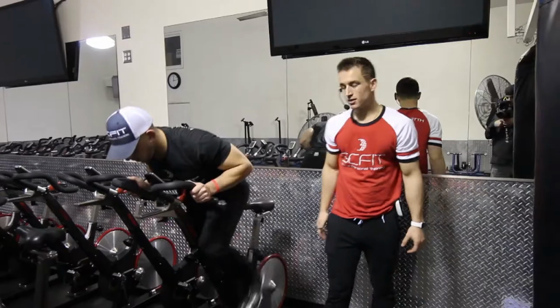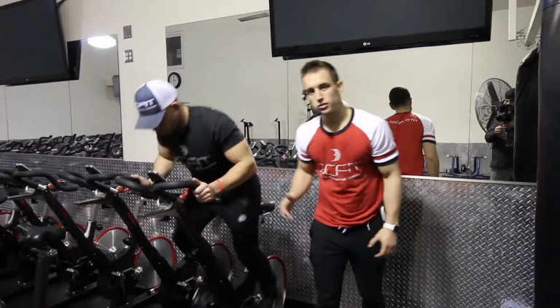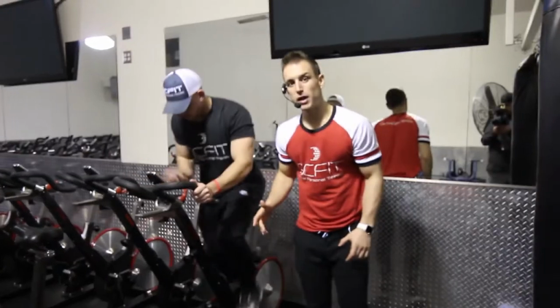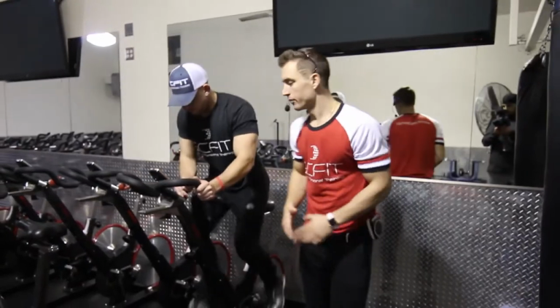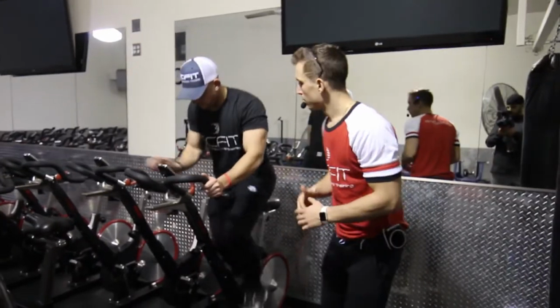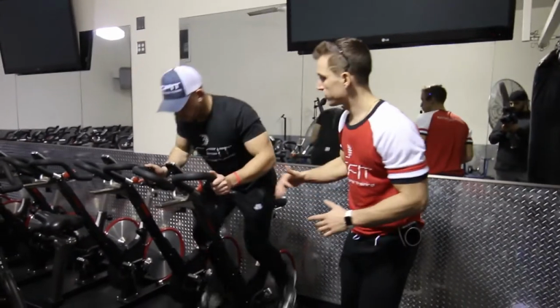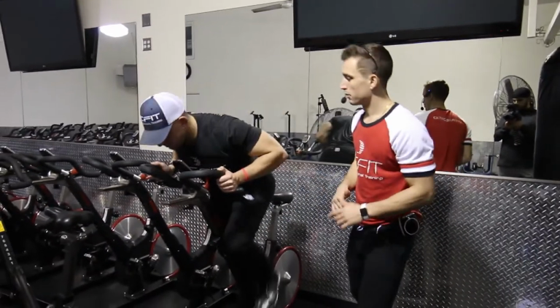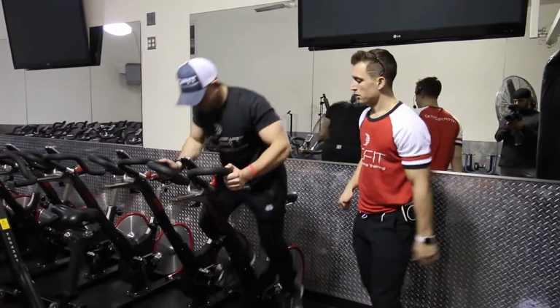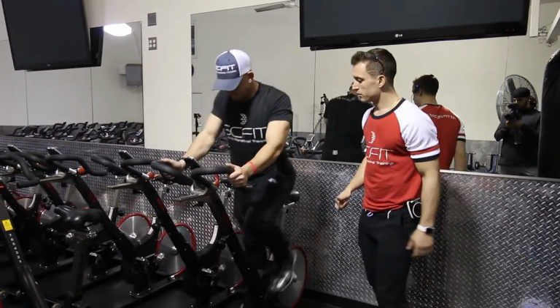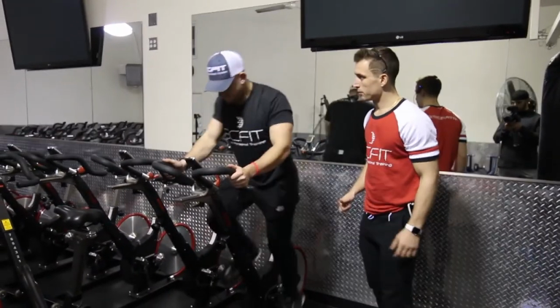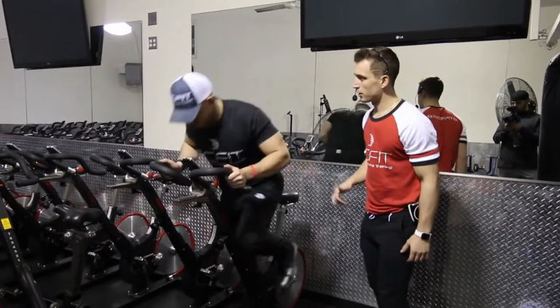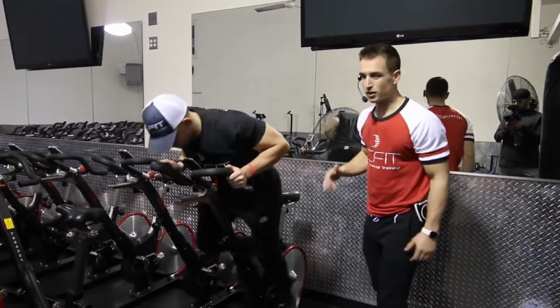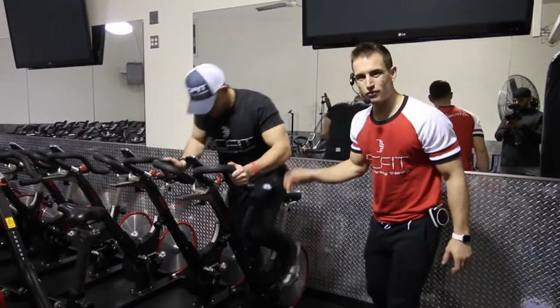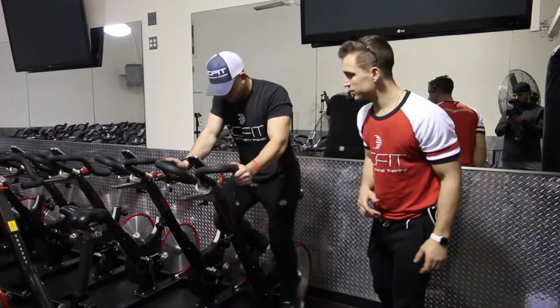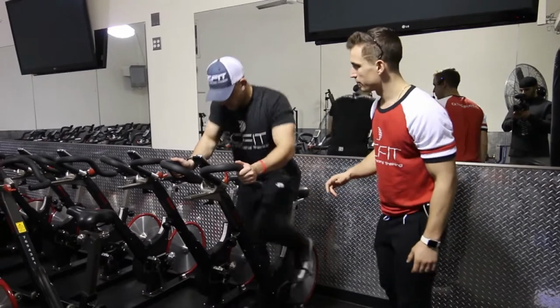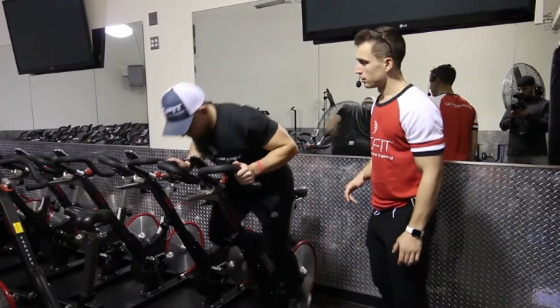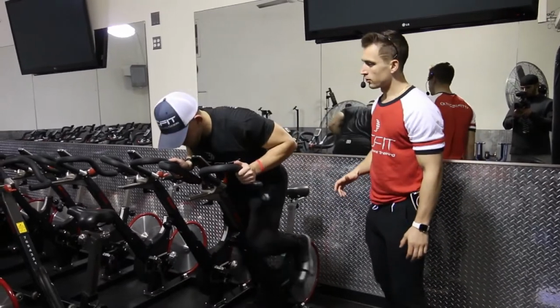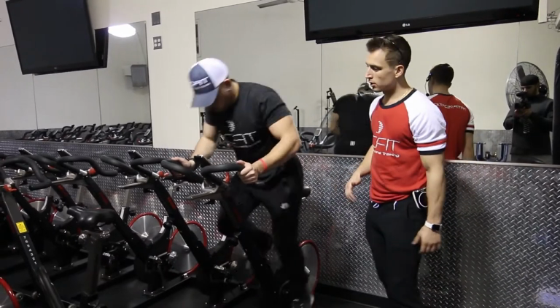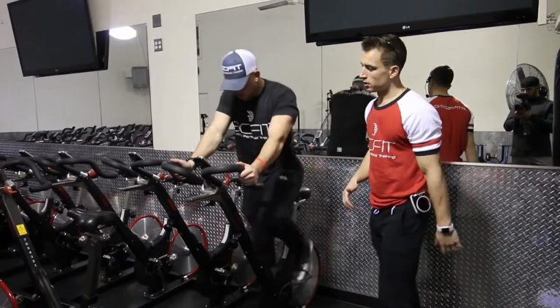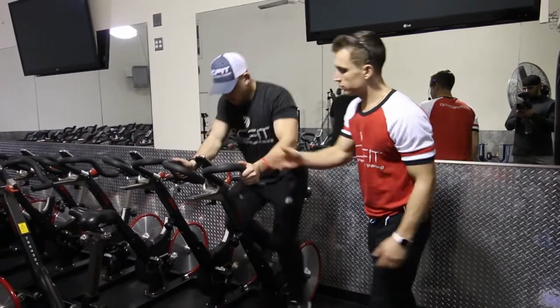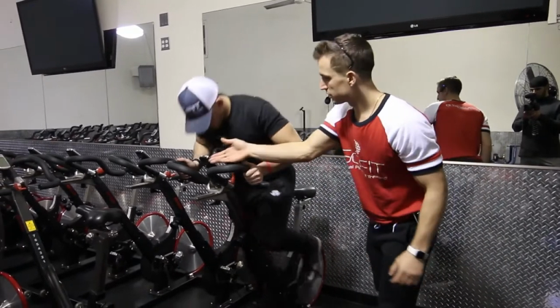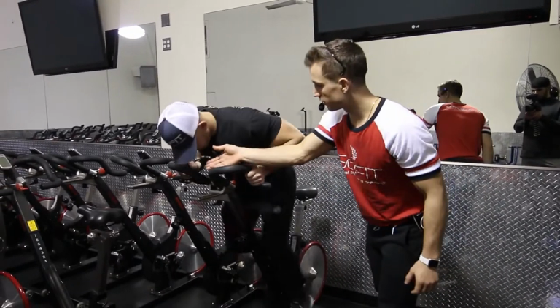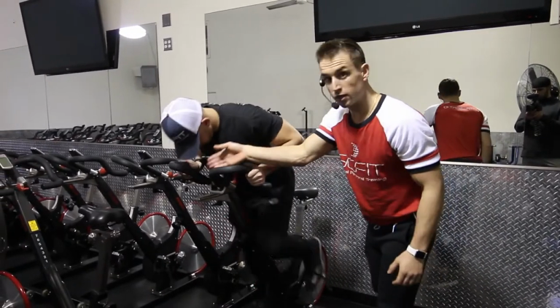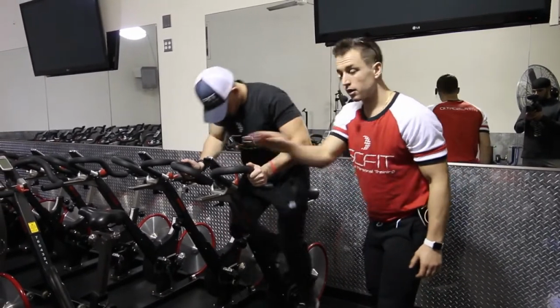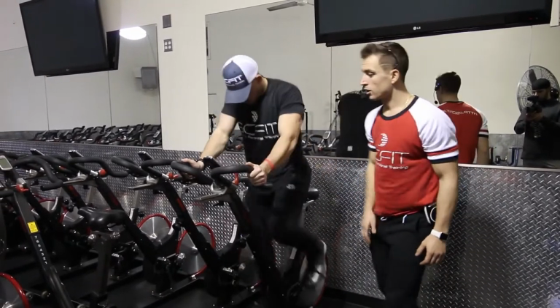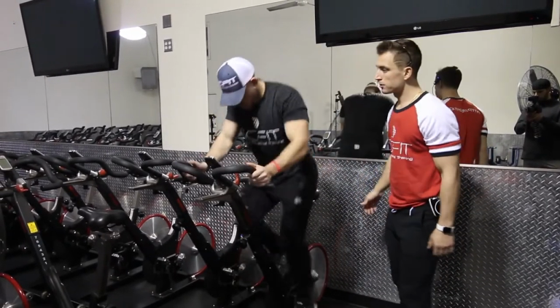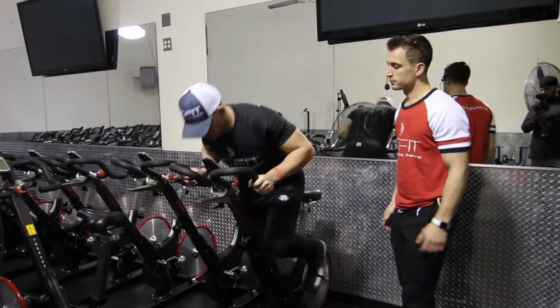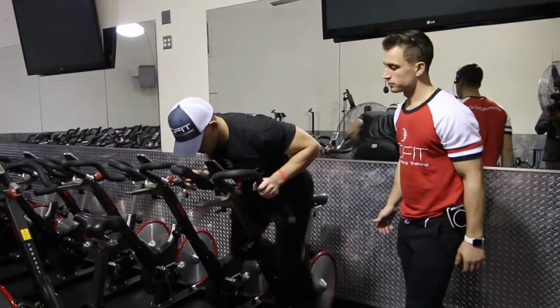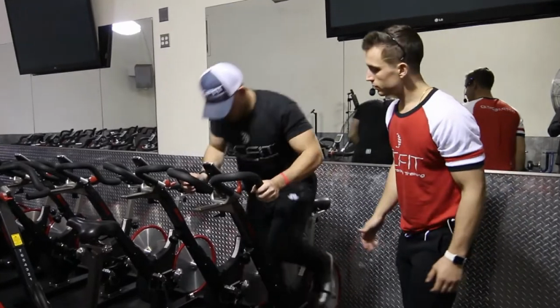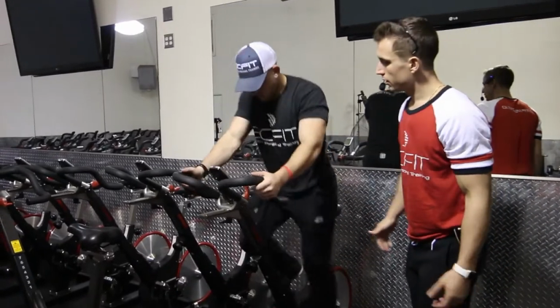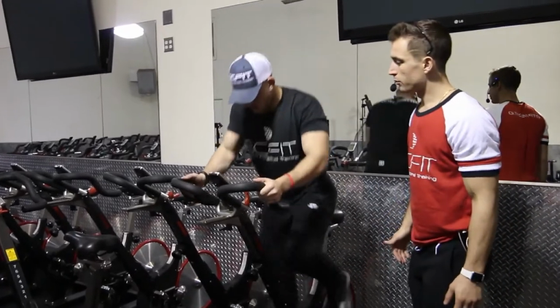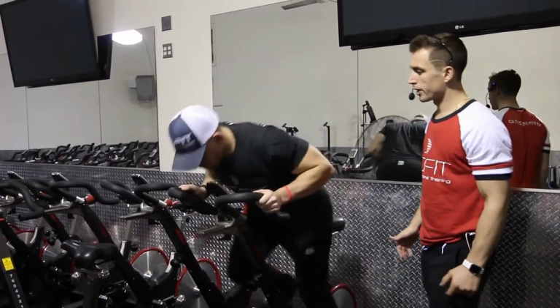This is a stationary bike push-up. He's pedaling at about 75%, lowering down so his chest is nearly hitting the handlebars, and then pushing up.